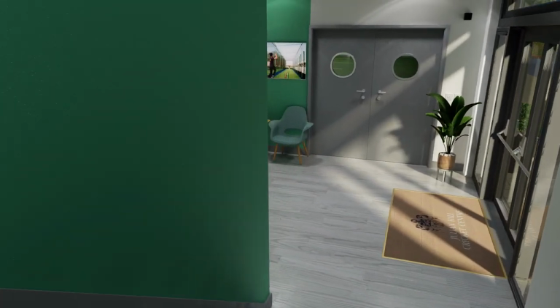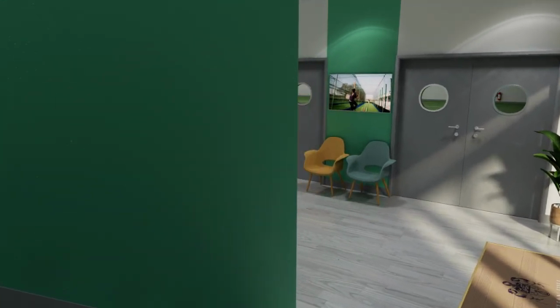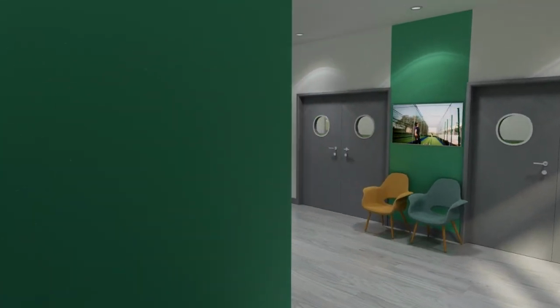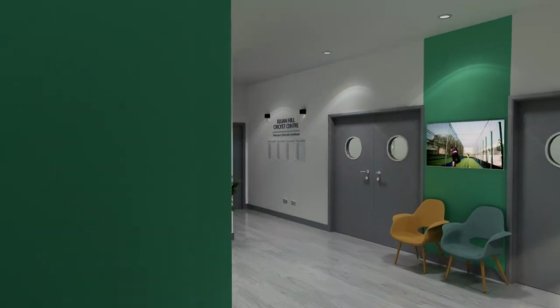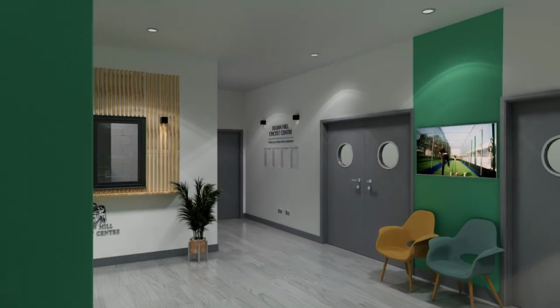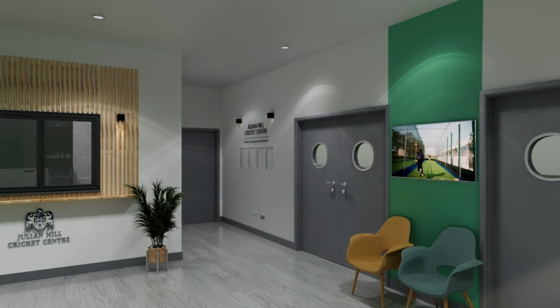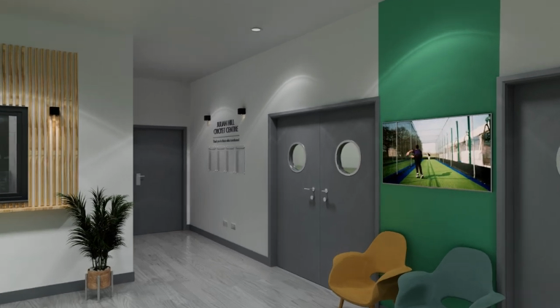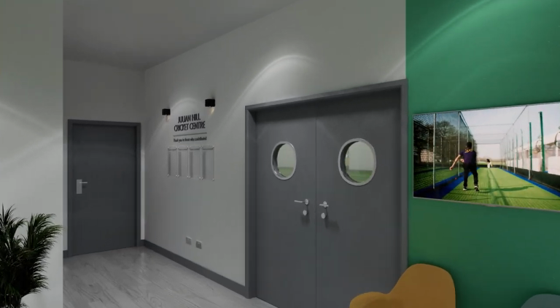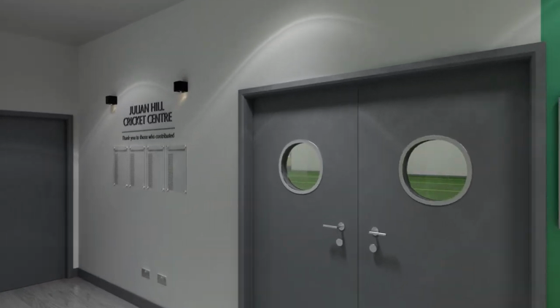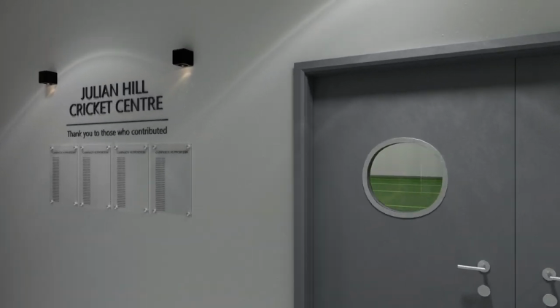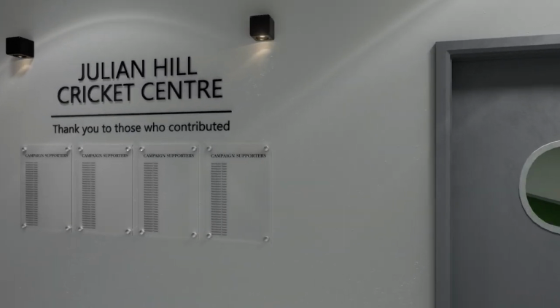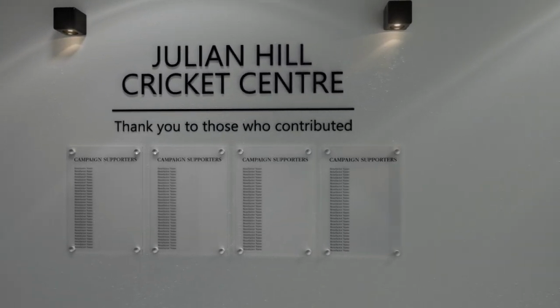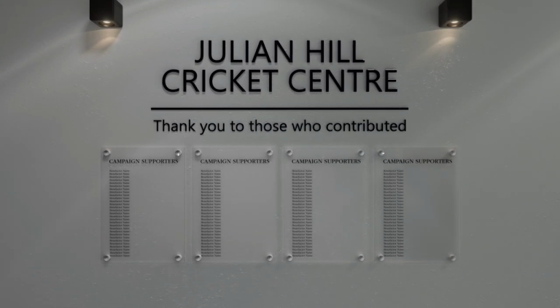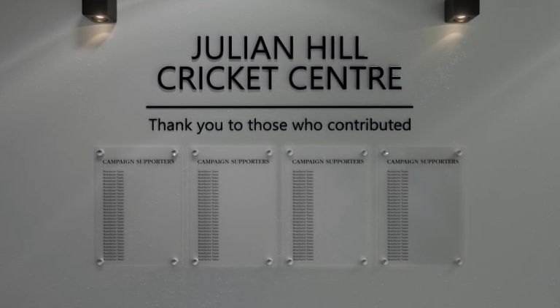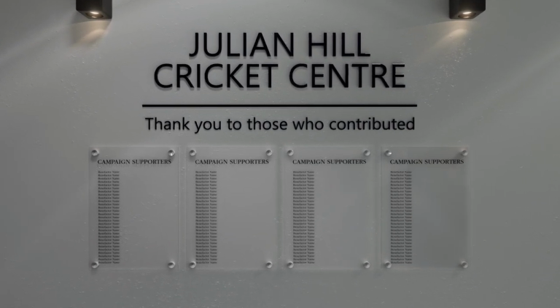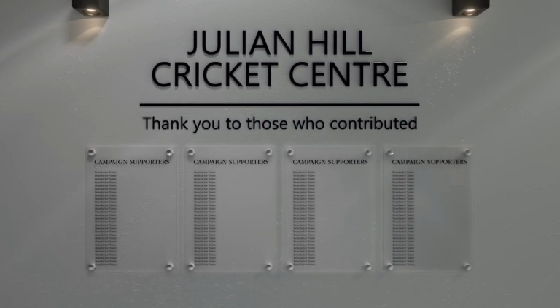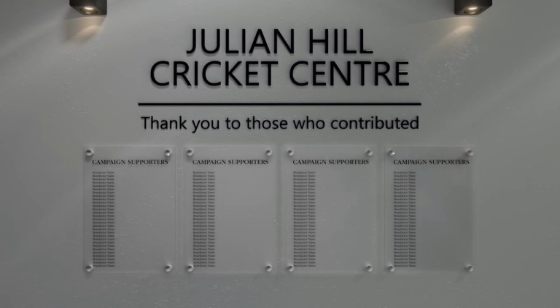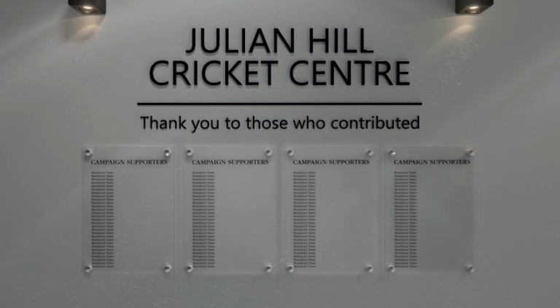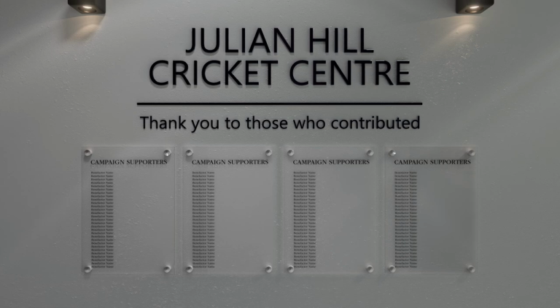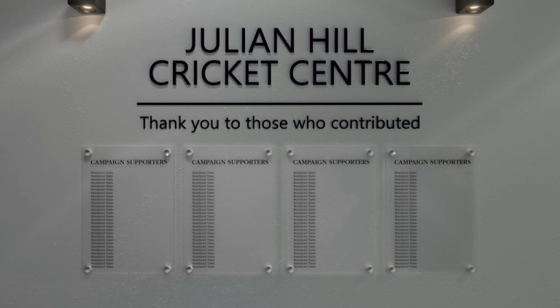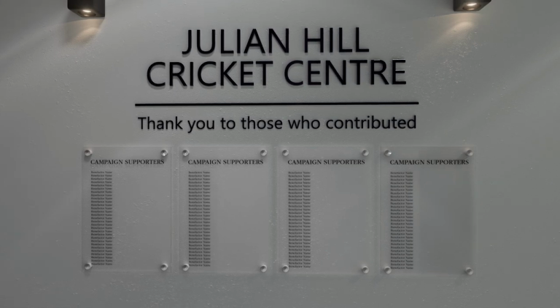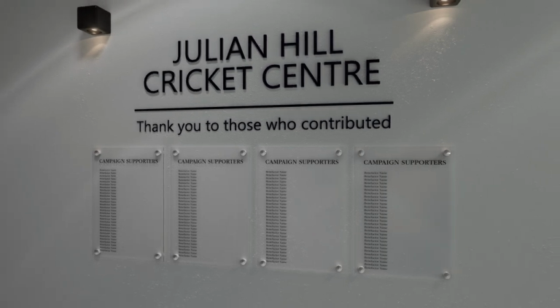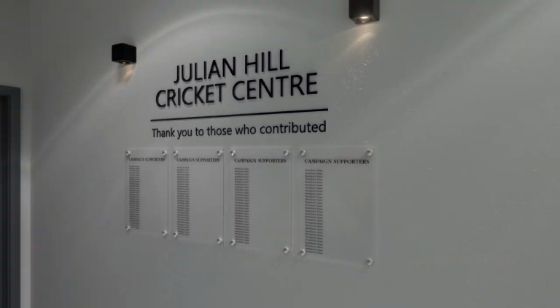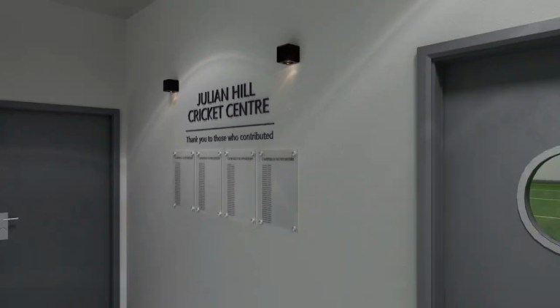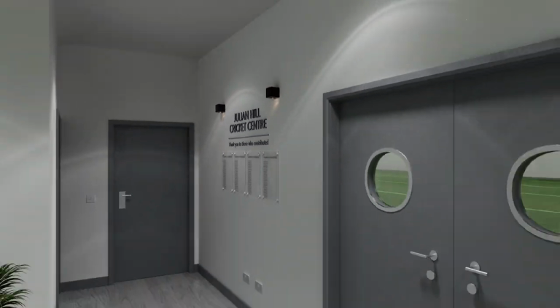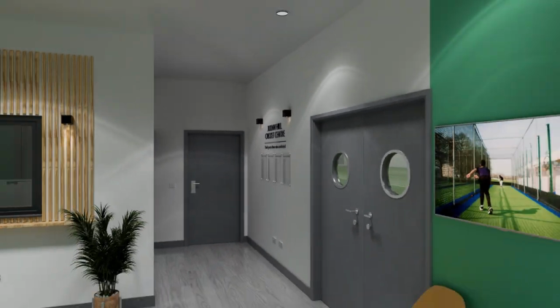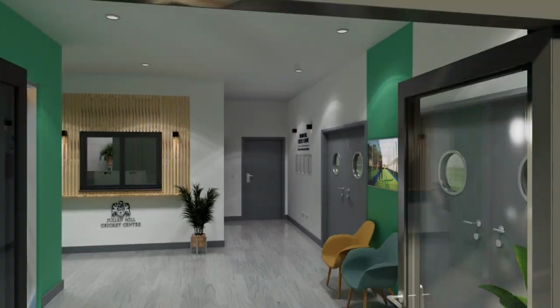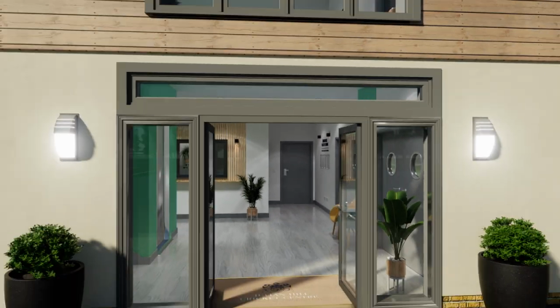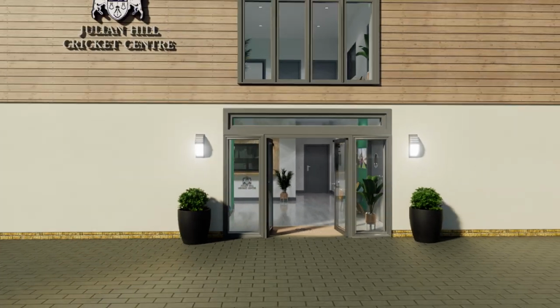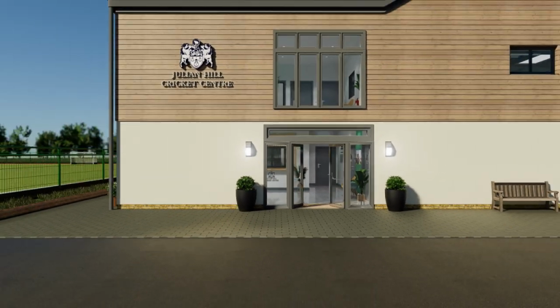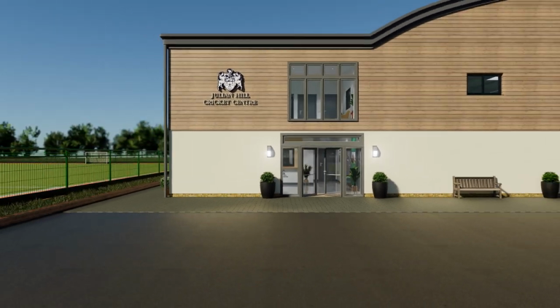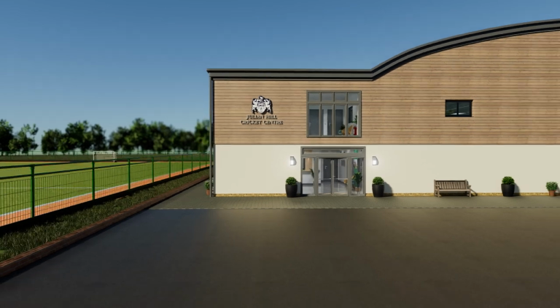In our reception area, we will recognise all those people who make the building possible. With your support, the Julian Hill Cricket Centre will be open for the school and the wider community to use from Autumn 2023.